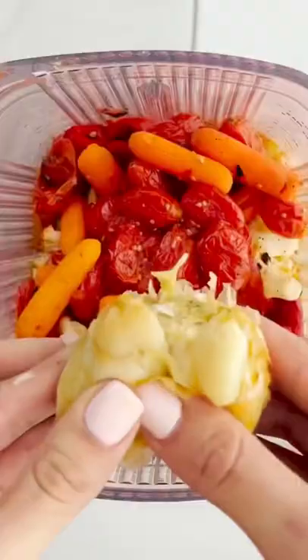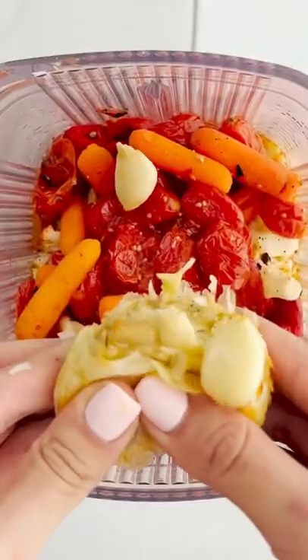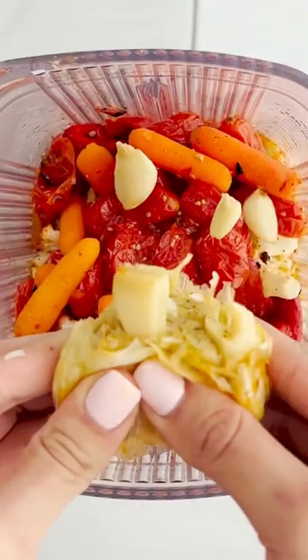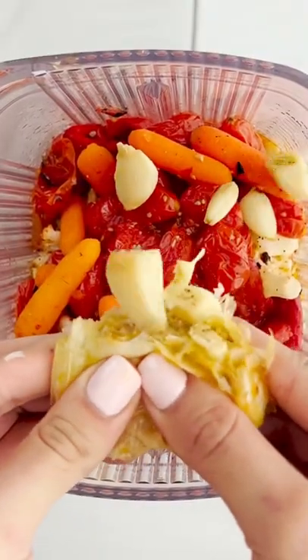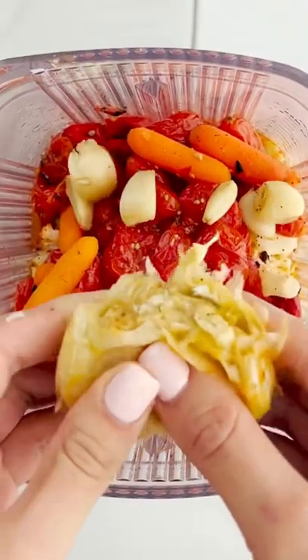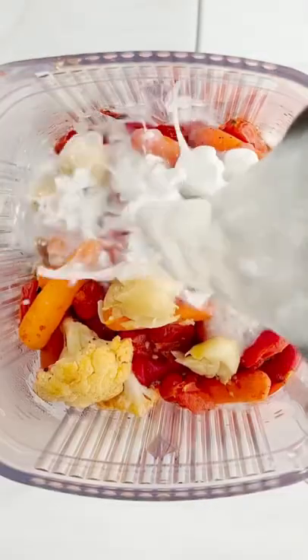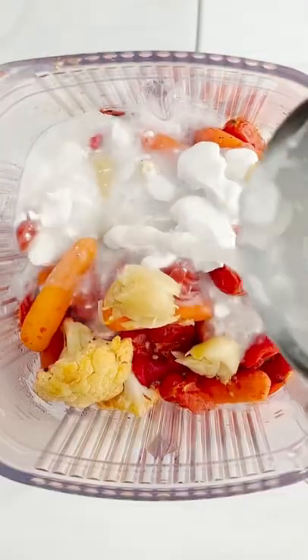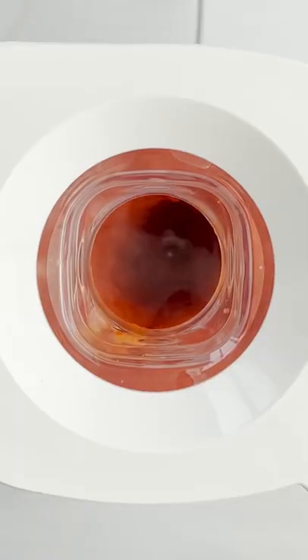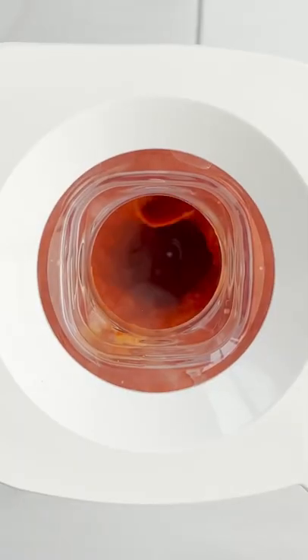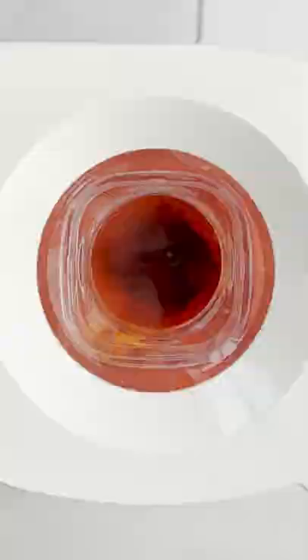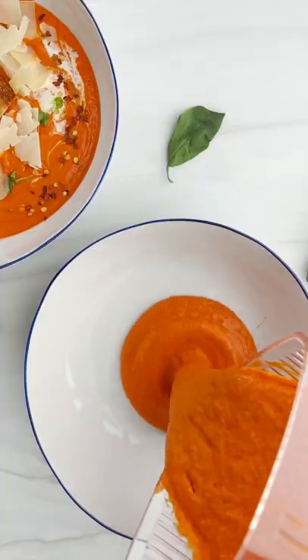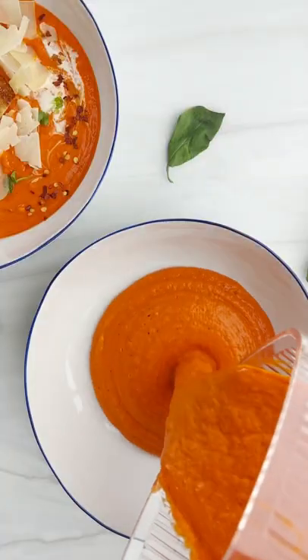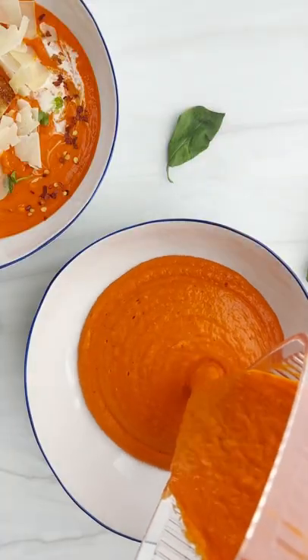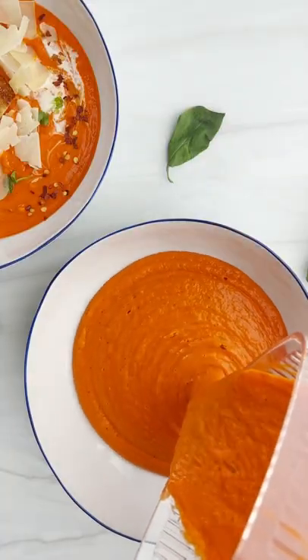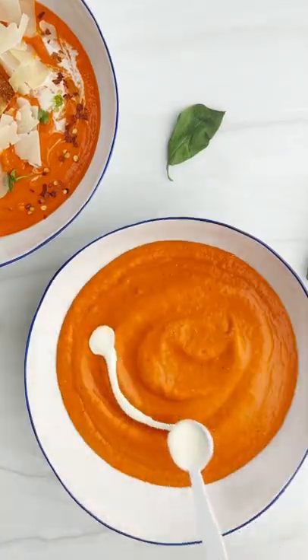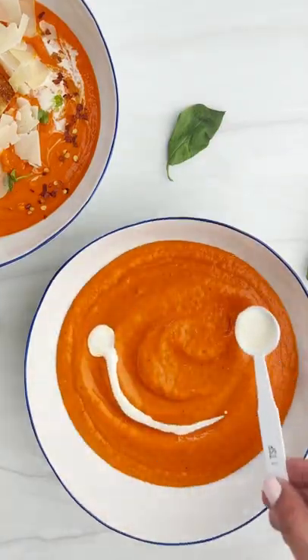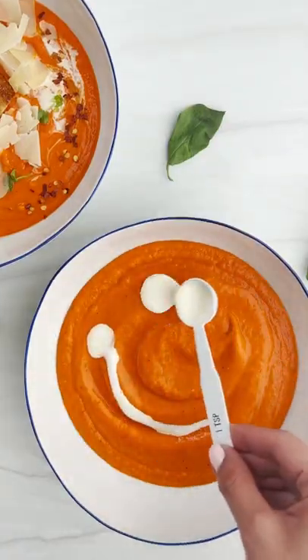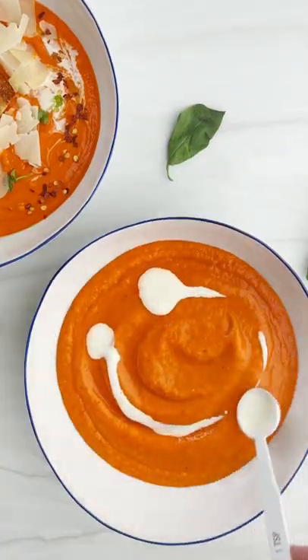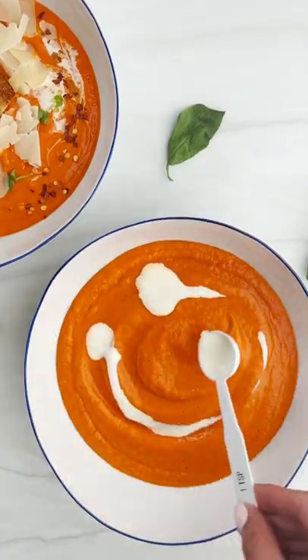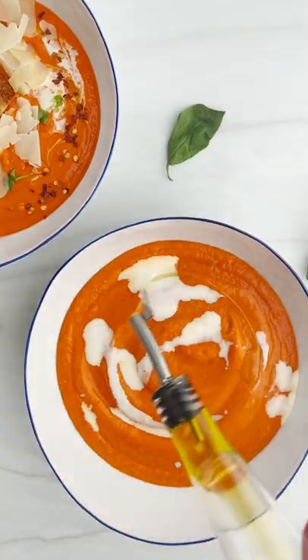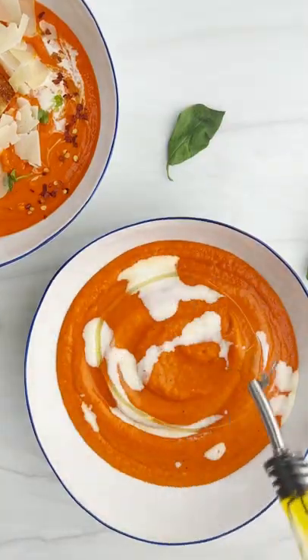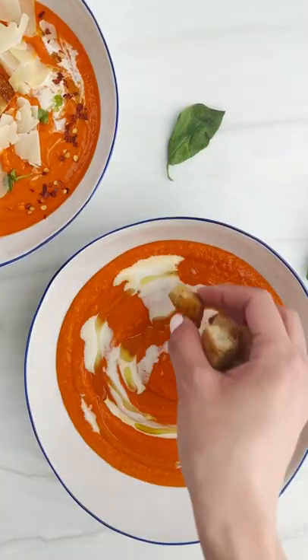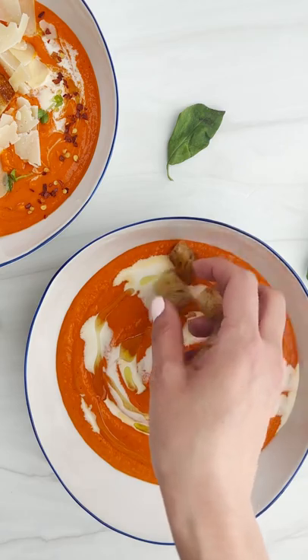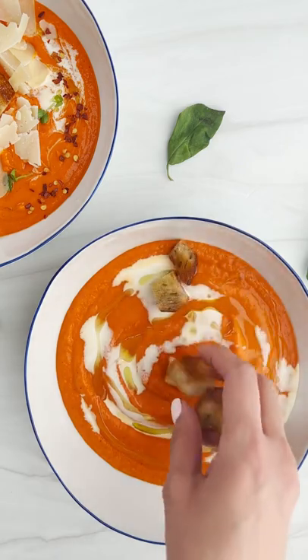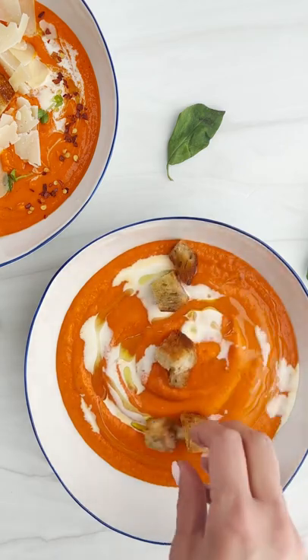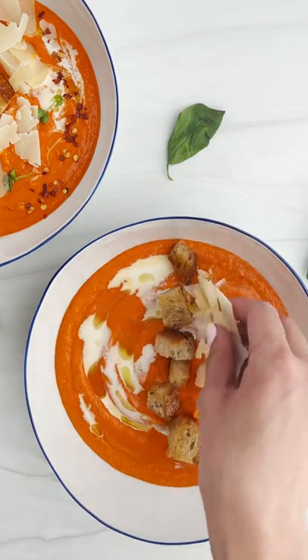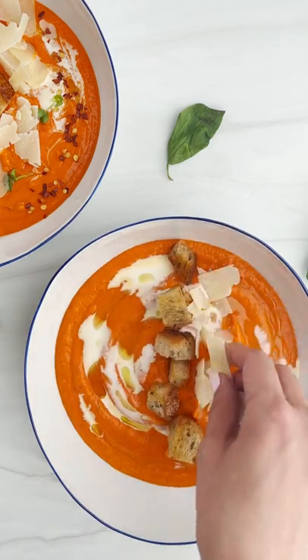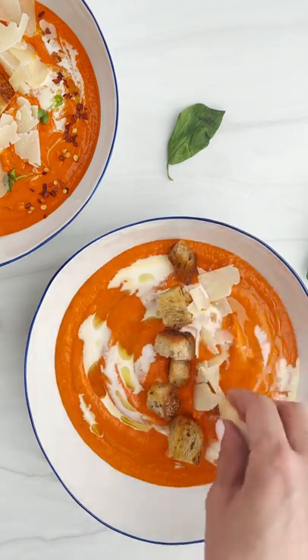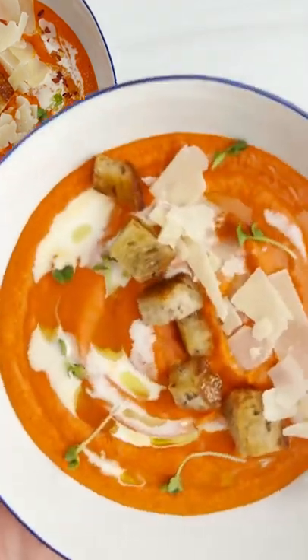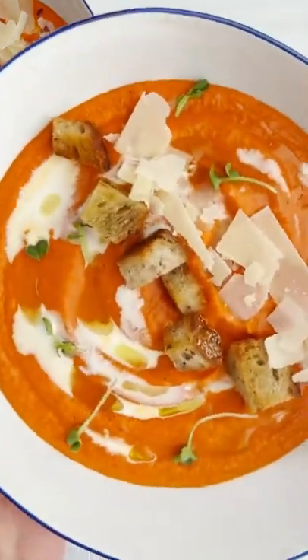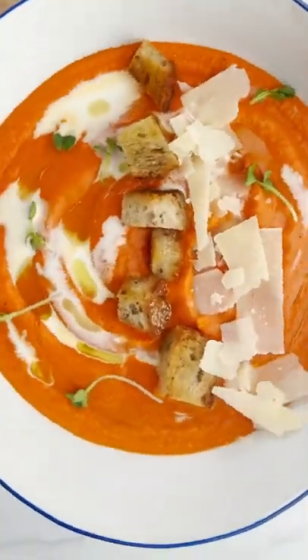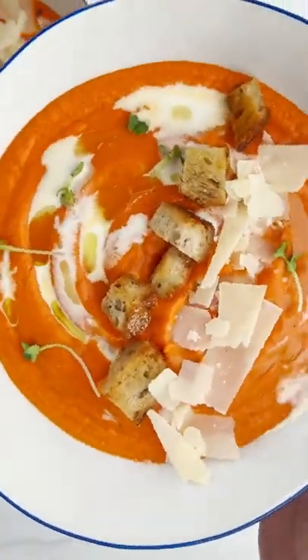And when it's done, you're going to squeeze that garlic out in the blender with all your veggies, and a little coconut milk. Then you're going to pour it in a bowl and top it with some more coconut milk, olive oil, some parmesan, and some croutons.